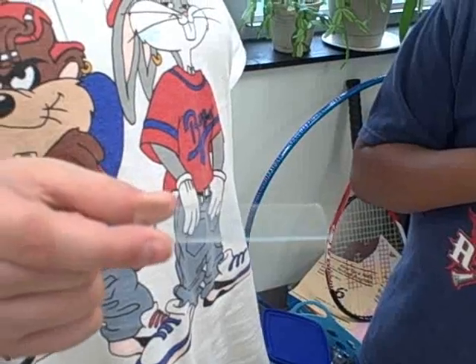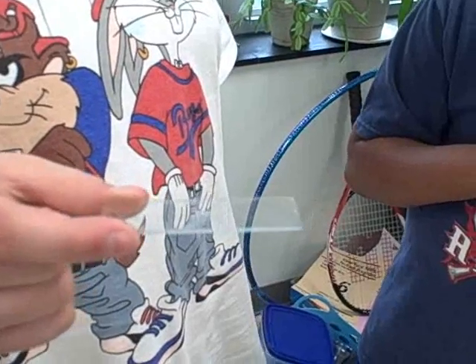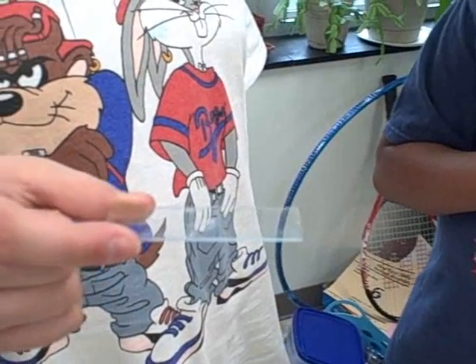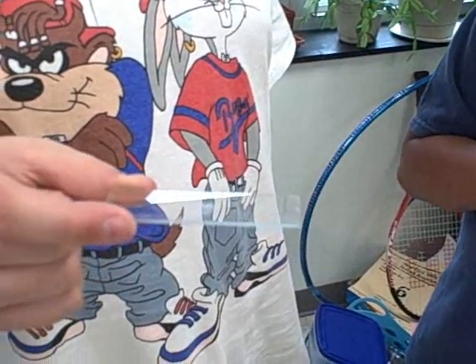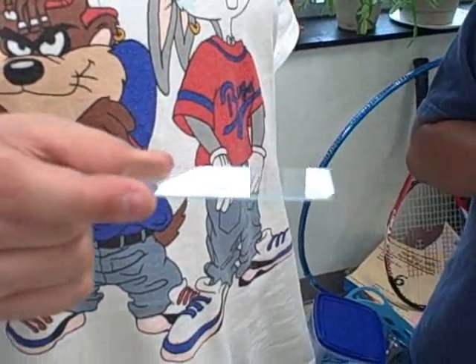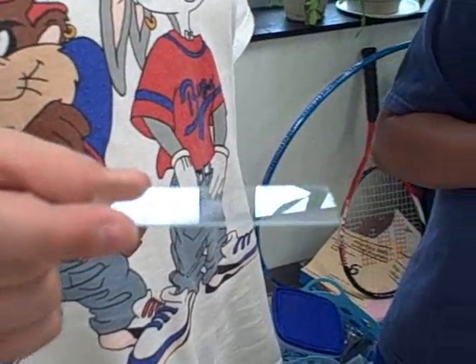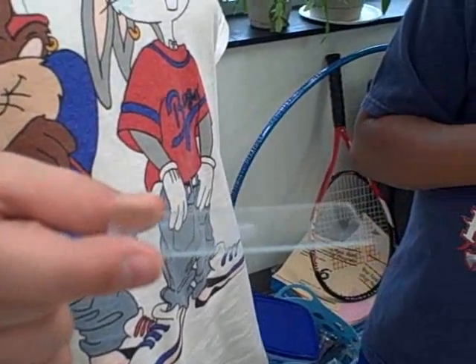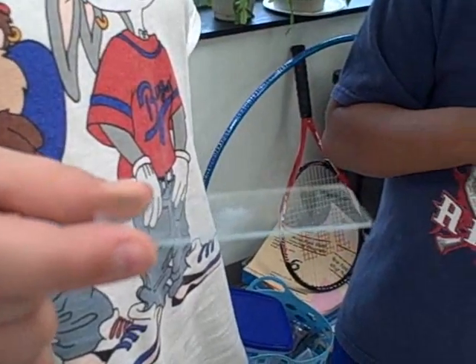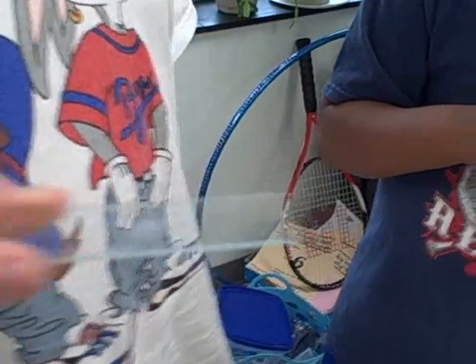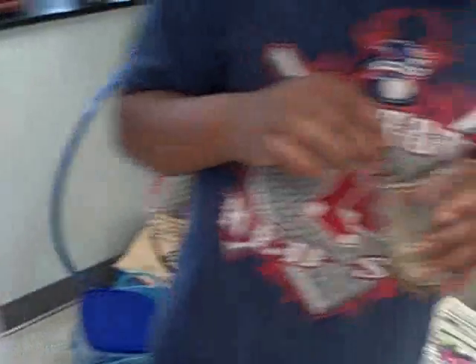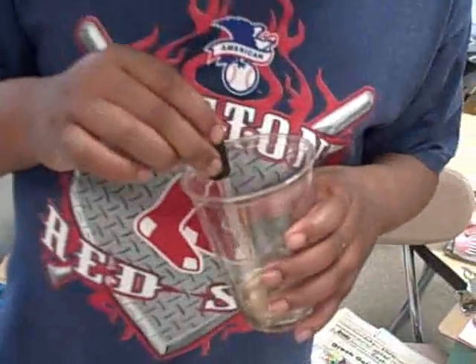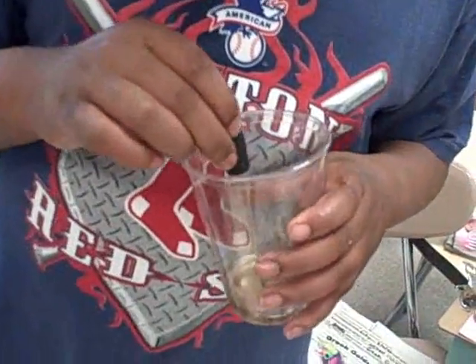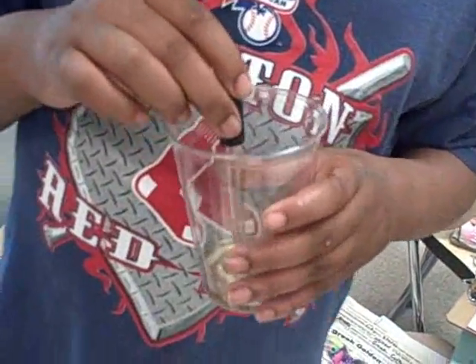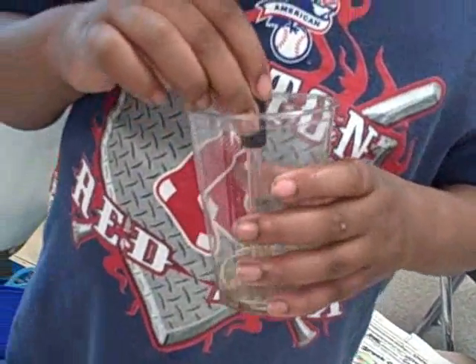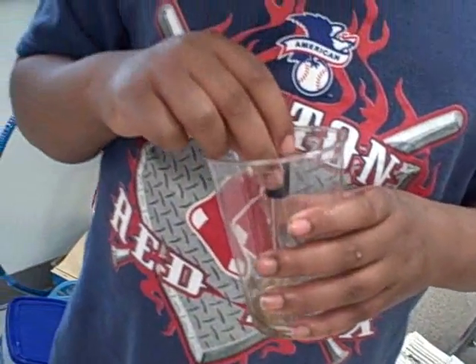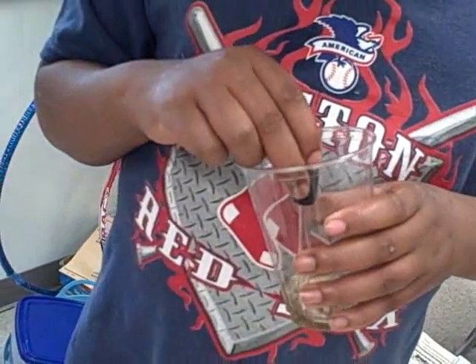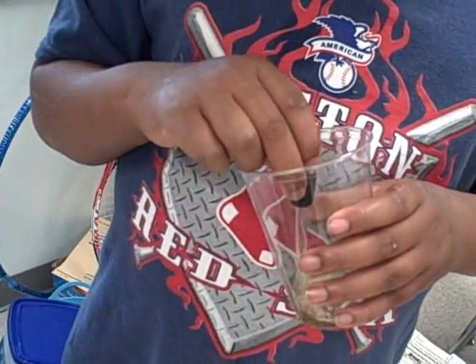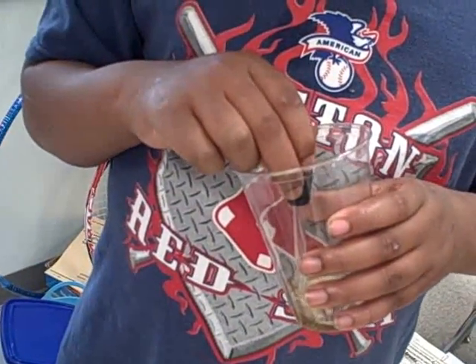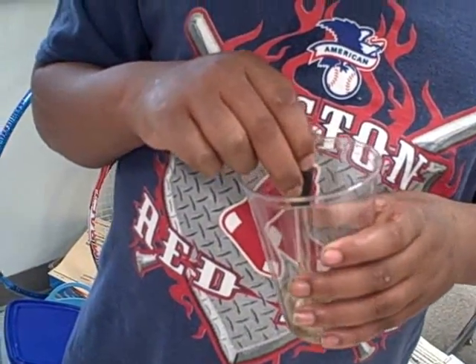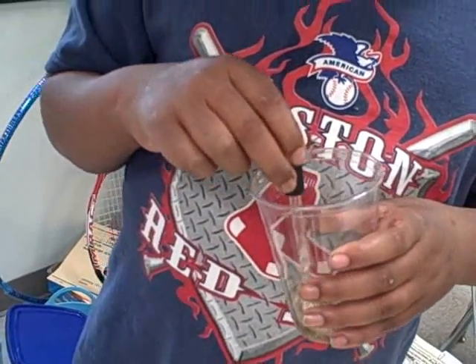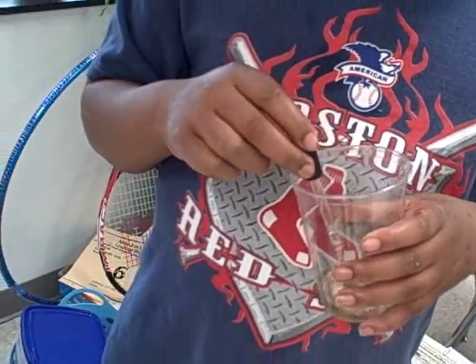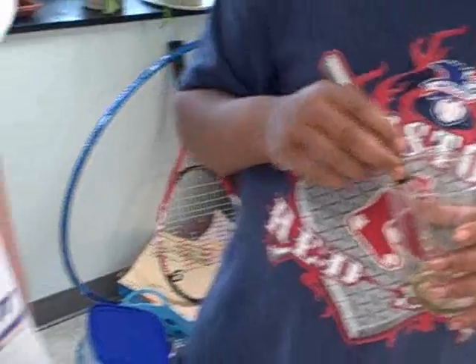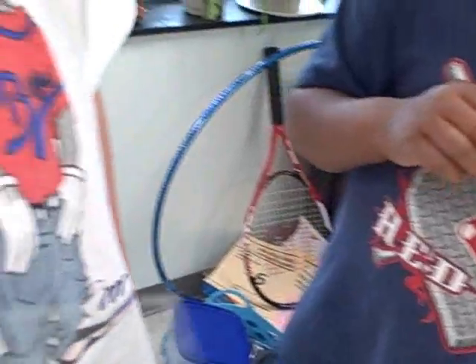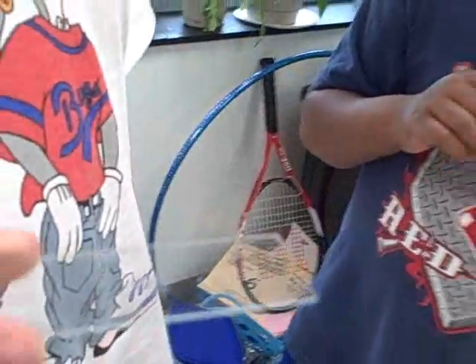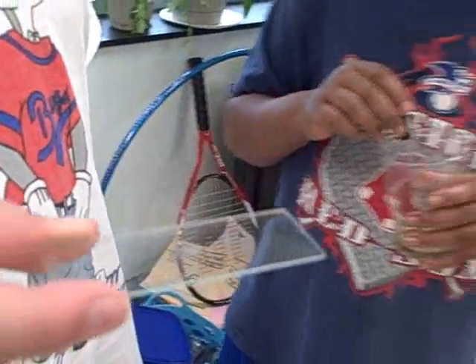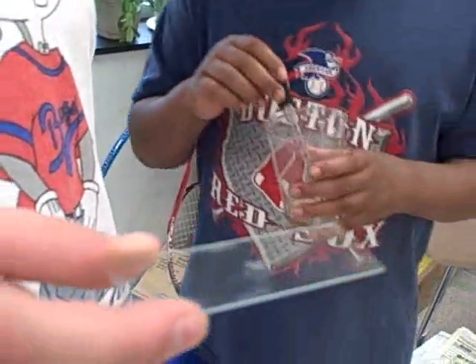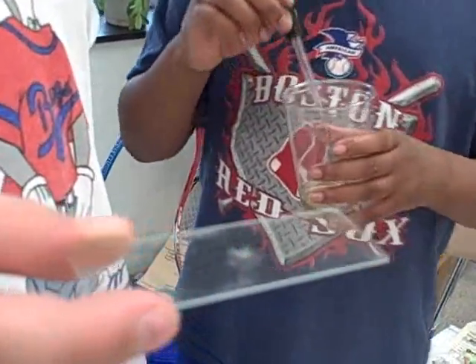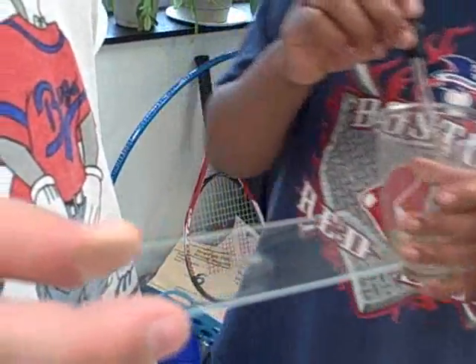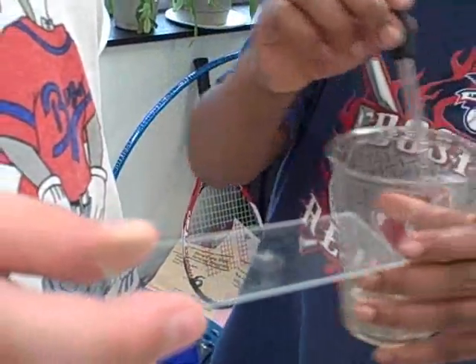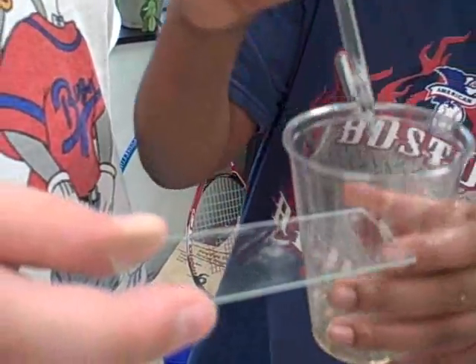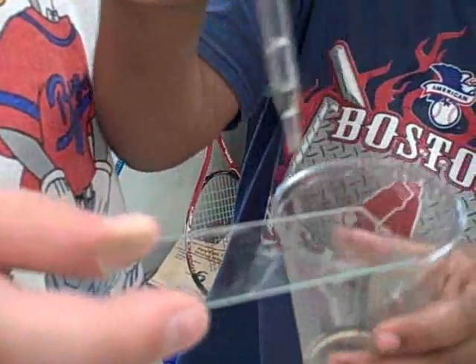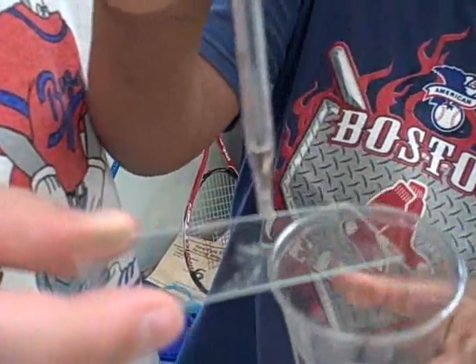Here's how you make a wet mount slide. You take a slide and a dropper full of pond water, and now you put one drop of pond water onto the slide. One drop.